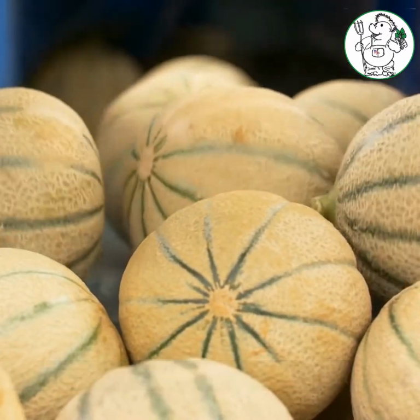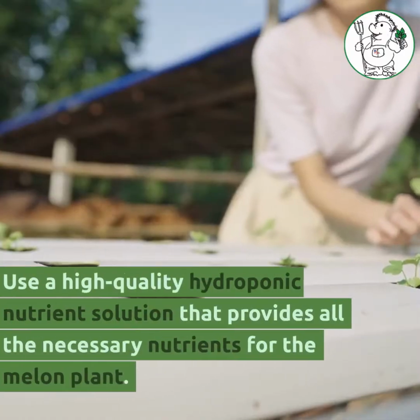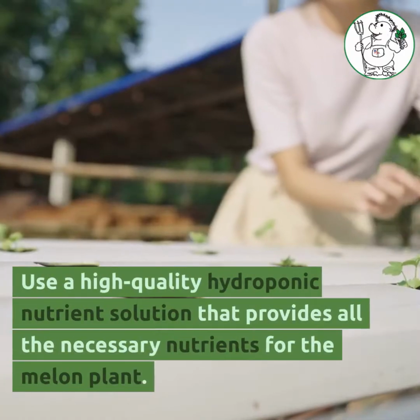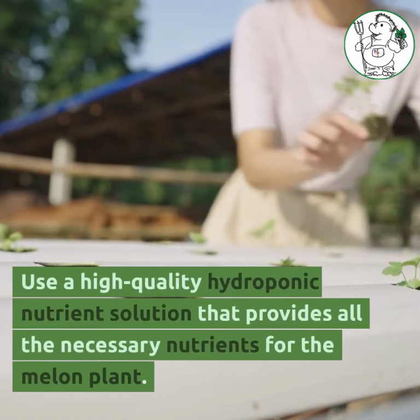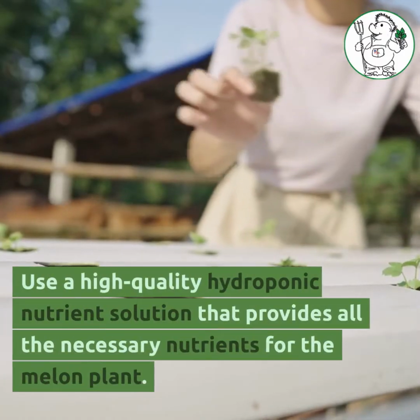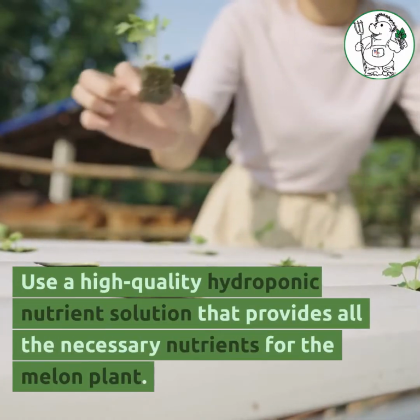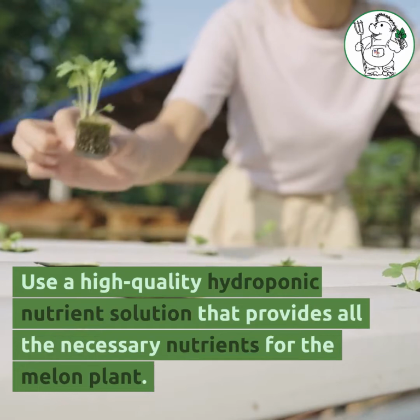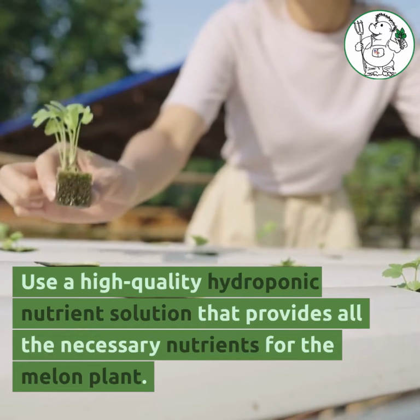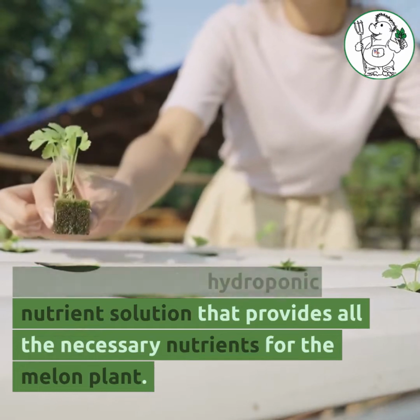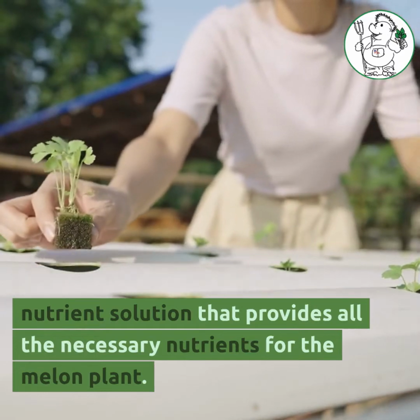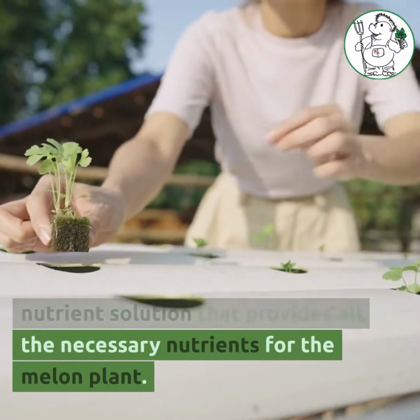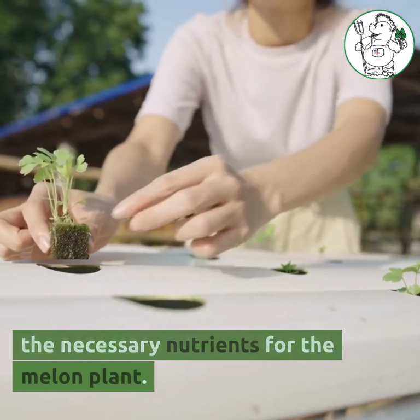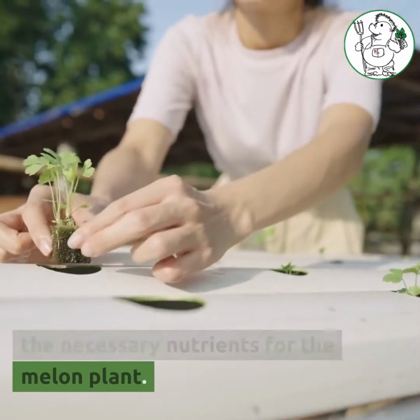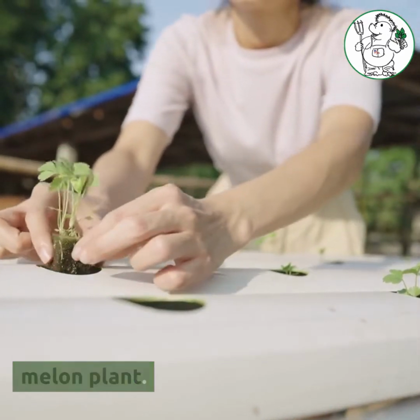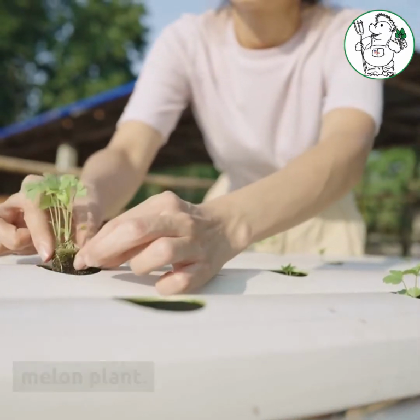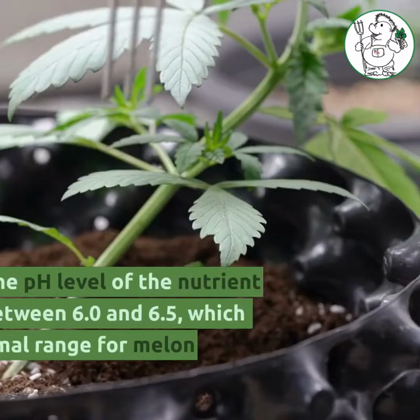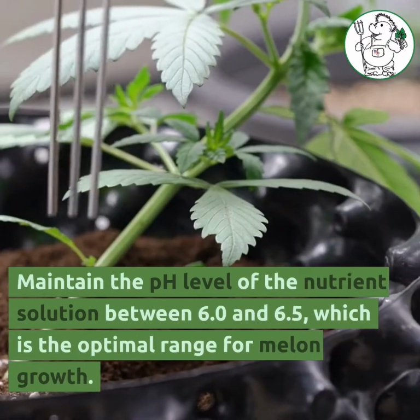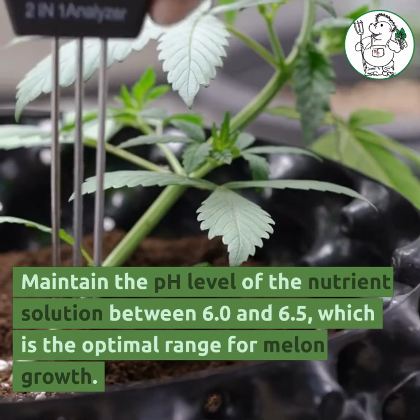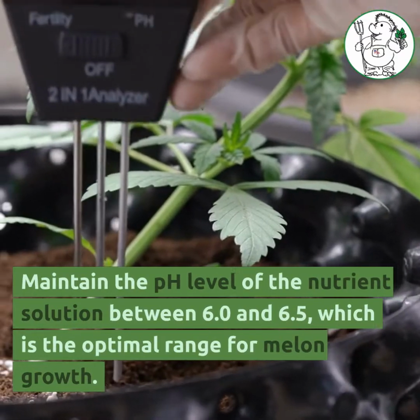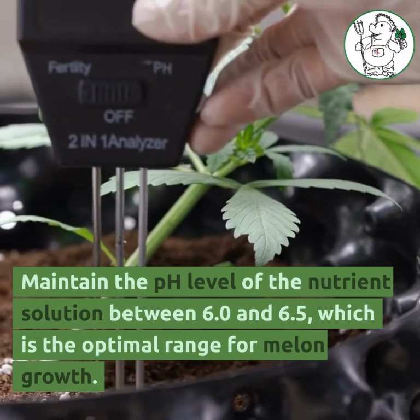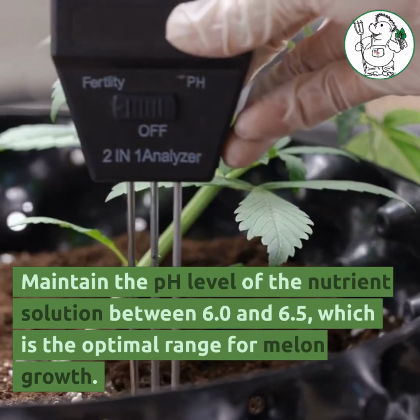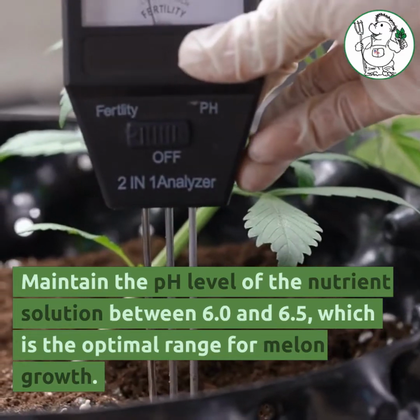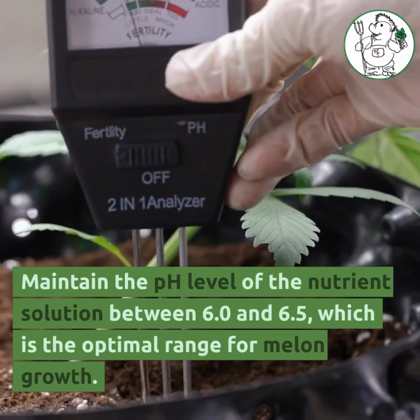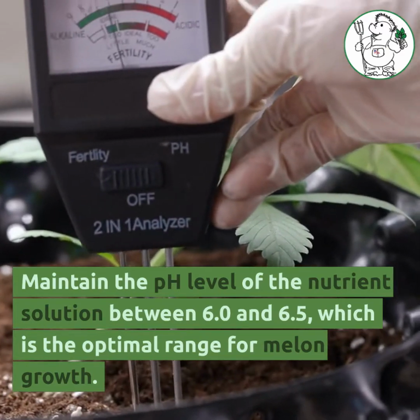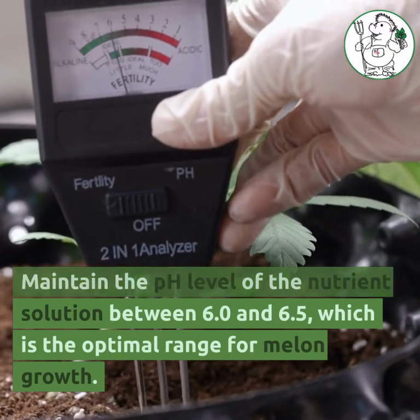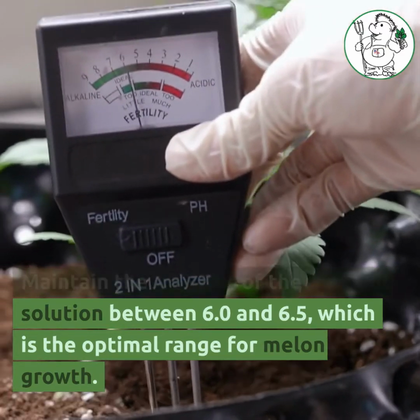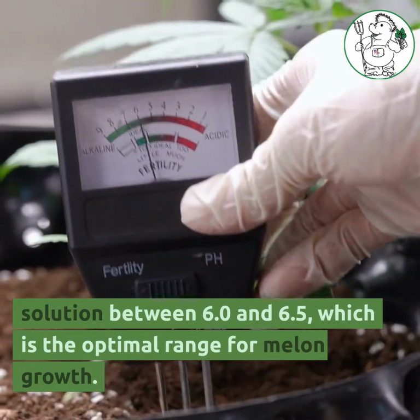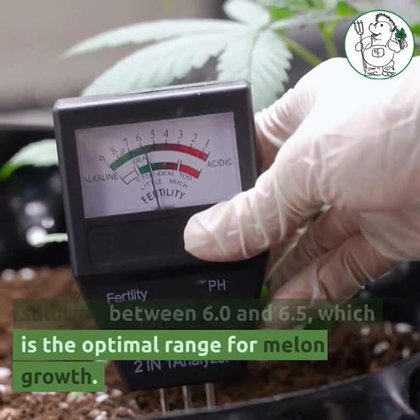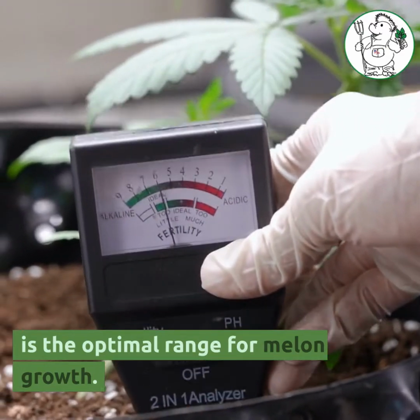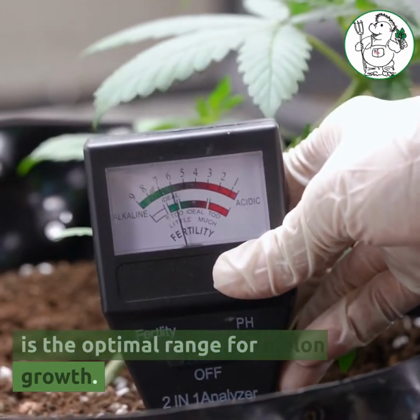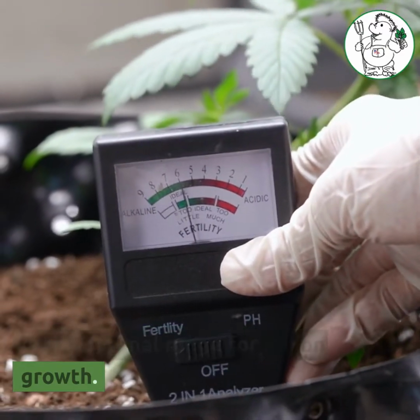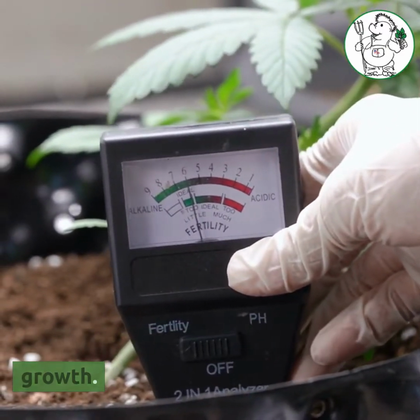Use a high-quality hydroponic nutrient solution that provides all the necessary nutrients for the melon plant. Maintain the pH level of the nutrient solution between 6.0 and 6.5, which is the optimal range for melon growth.